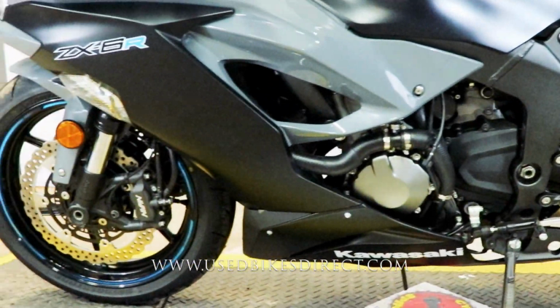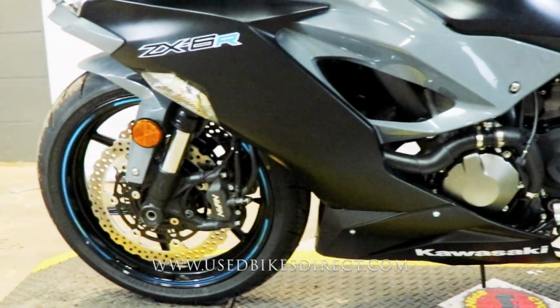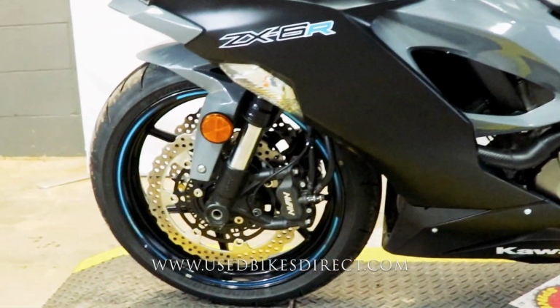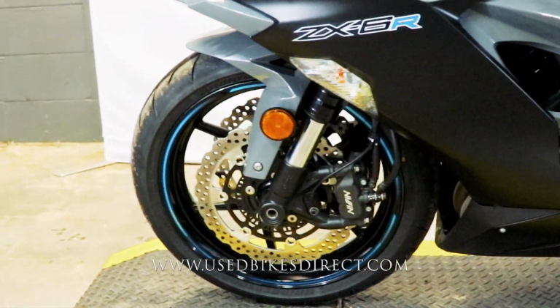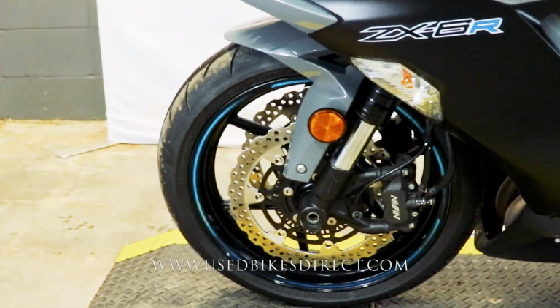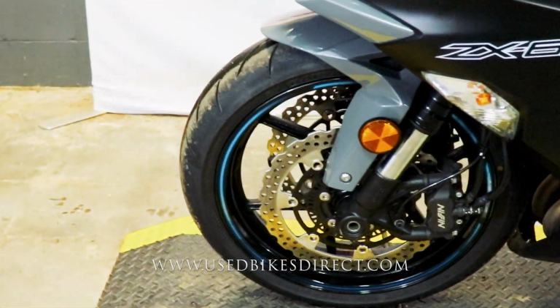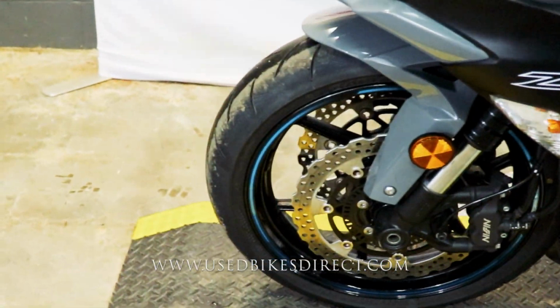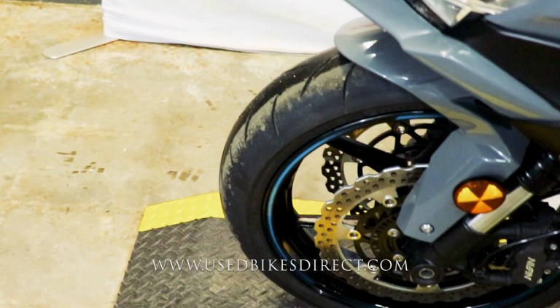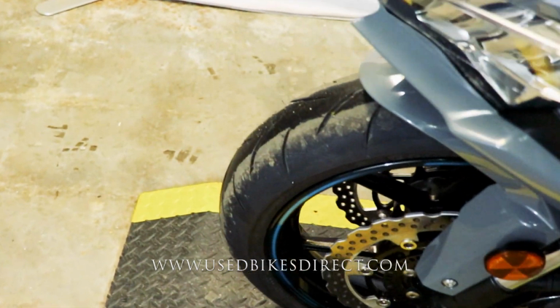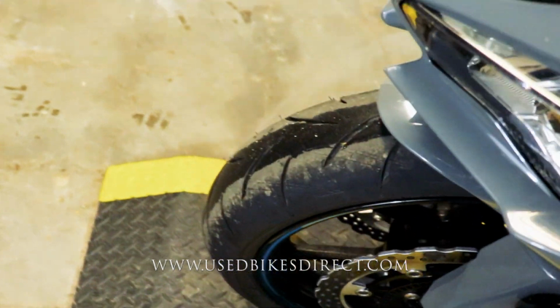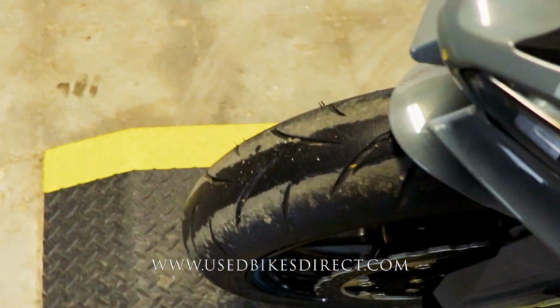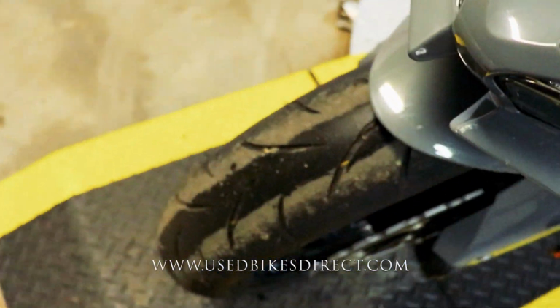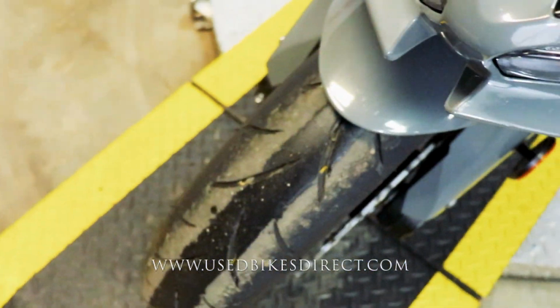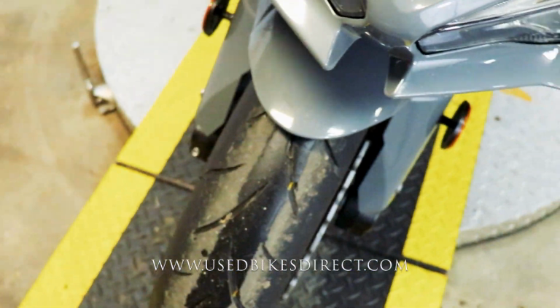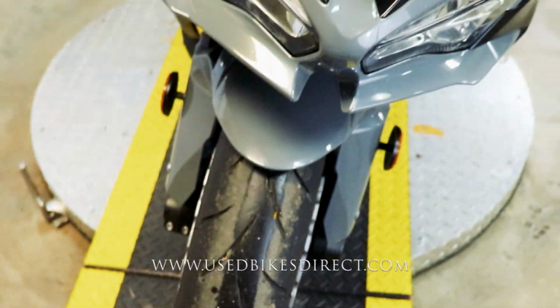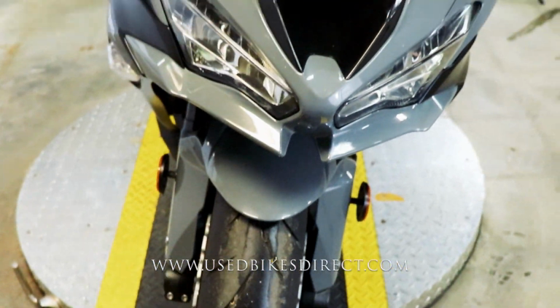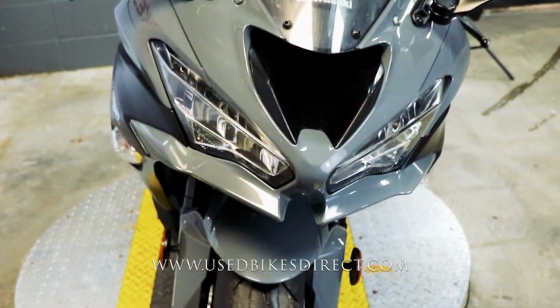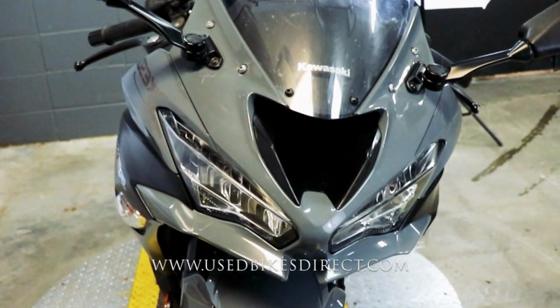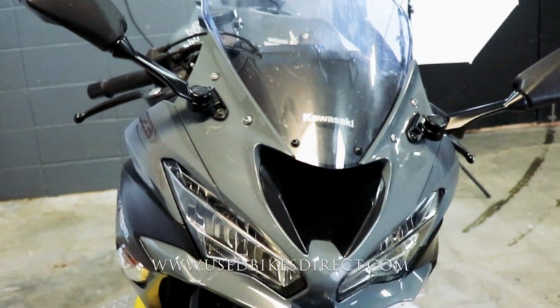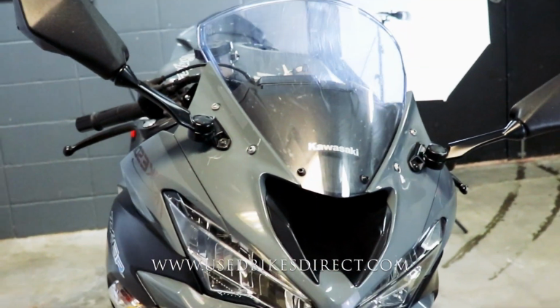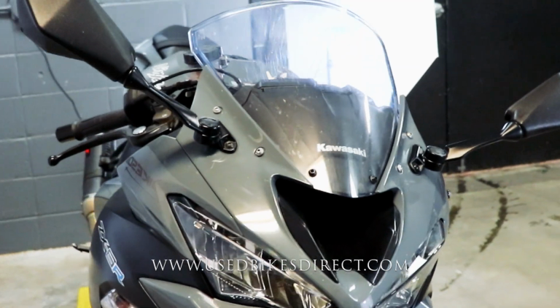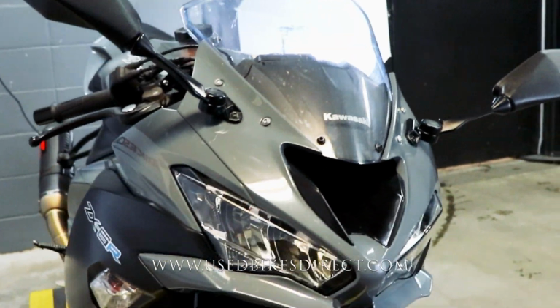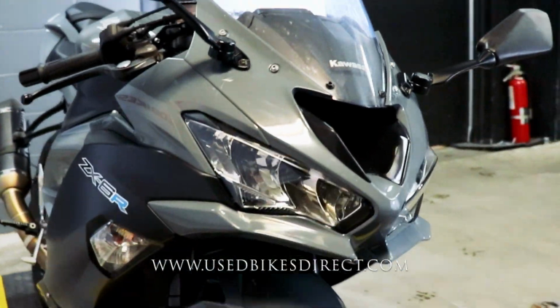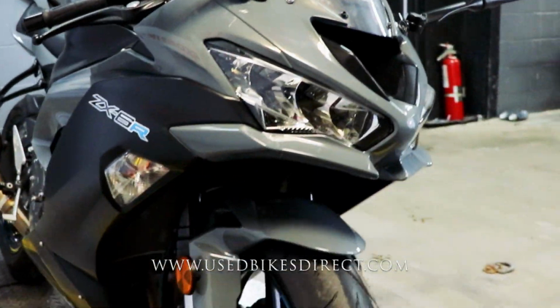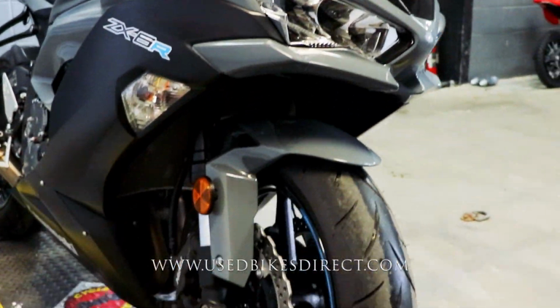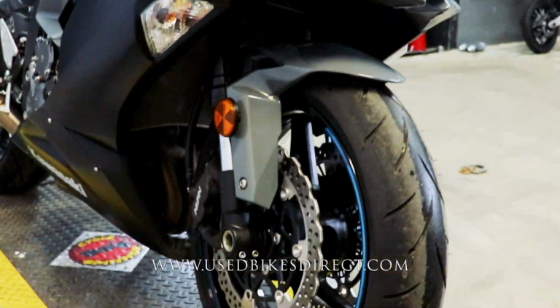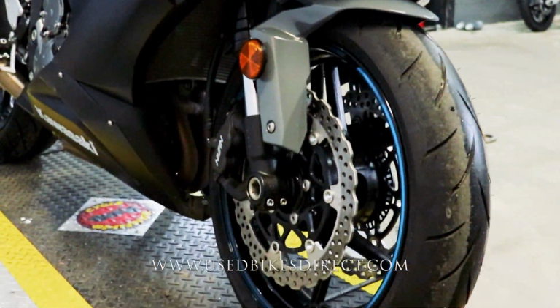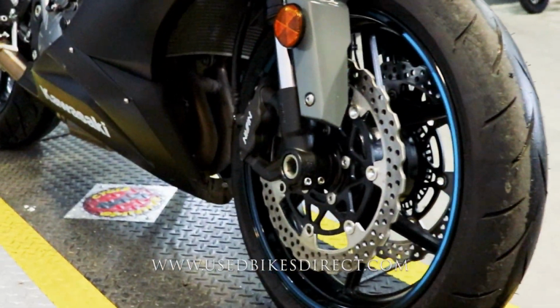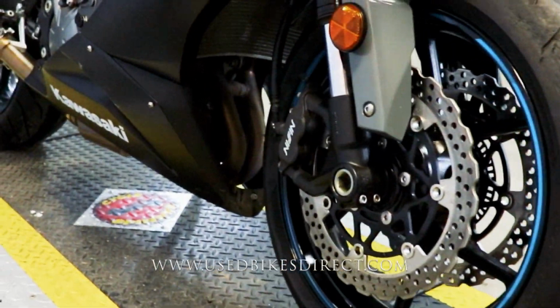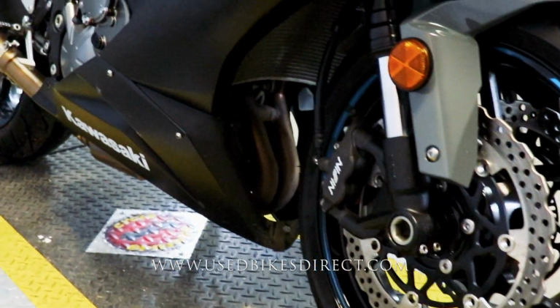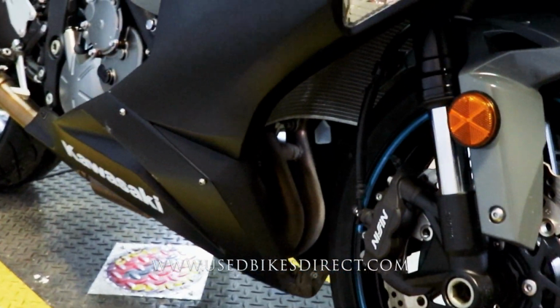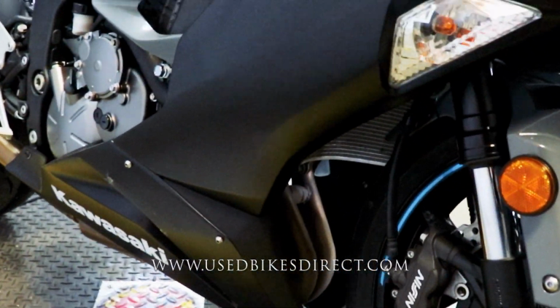So this one's a 2019 model Kawasaki Ninja ZX-6R. It's going to feature Kawasaki's 636cc inline four-cylinder engine, and that is paired up to a six-speed transmission. This one we're checking out today has 6,346 miles on it.